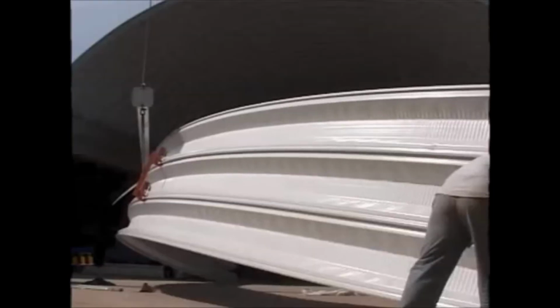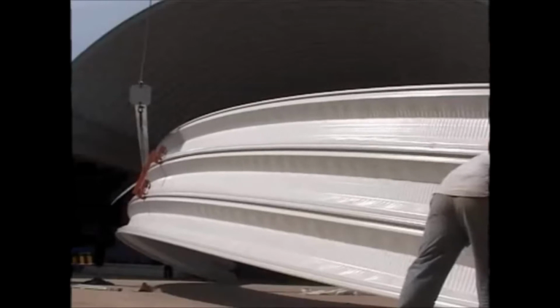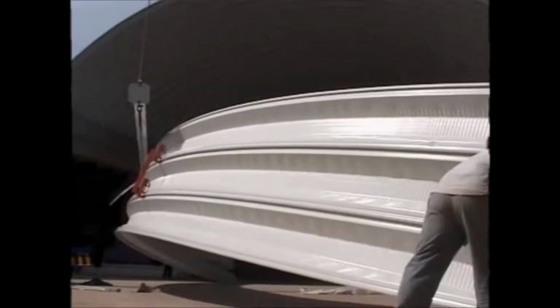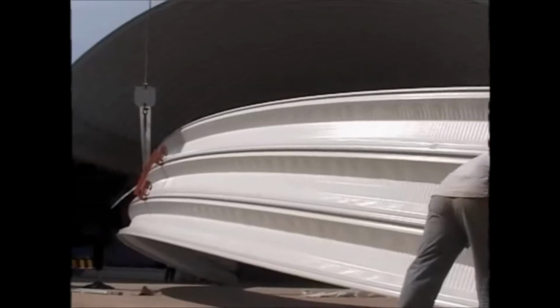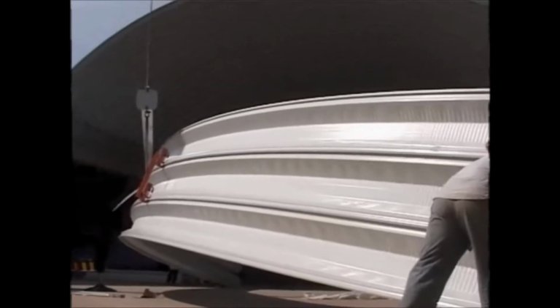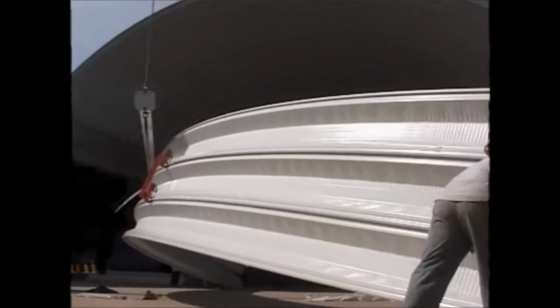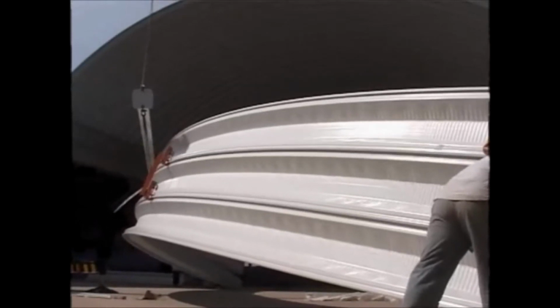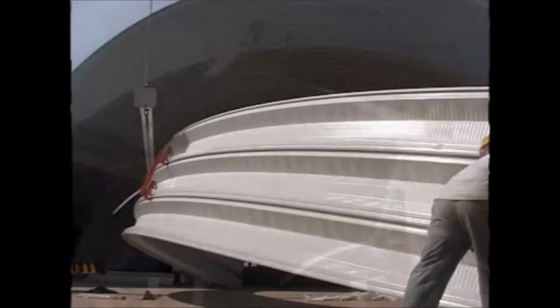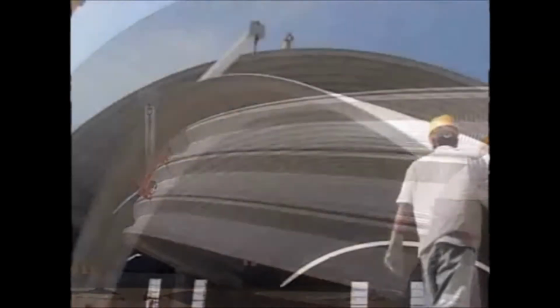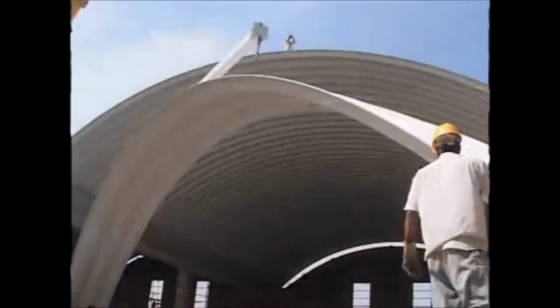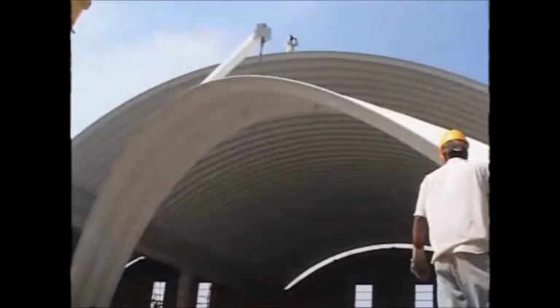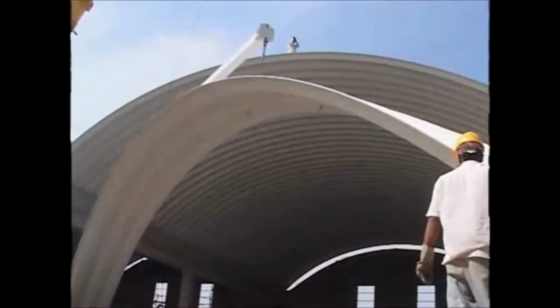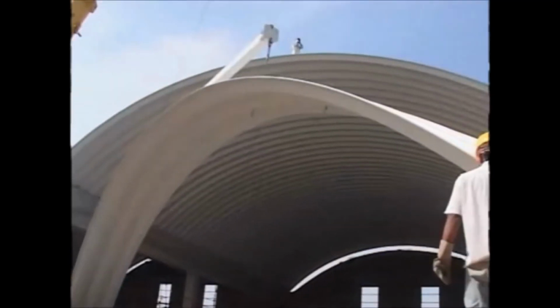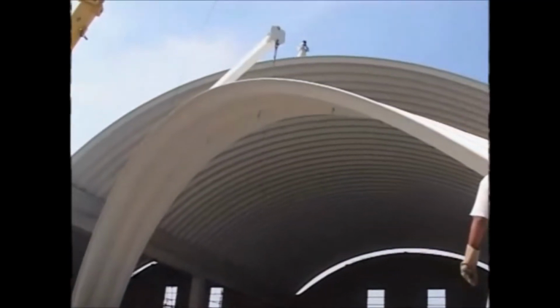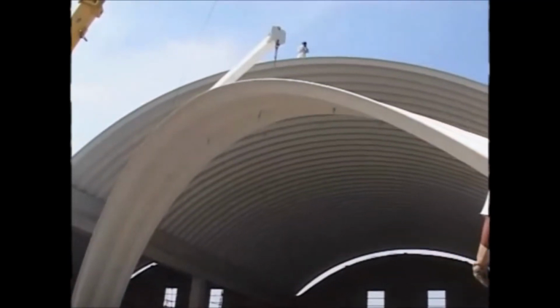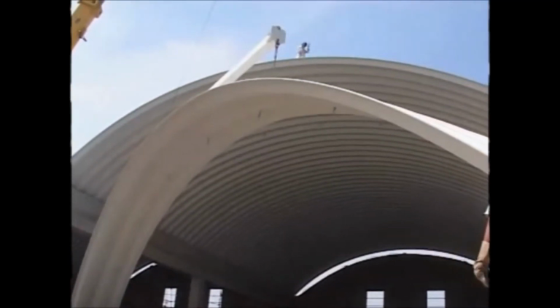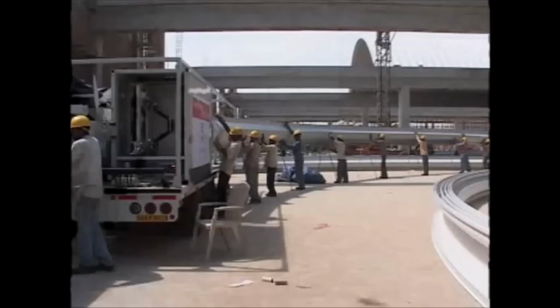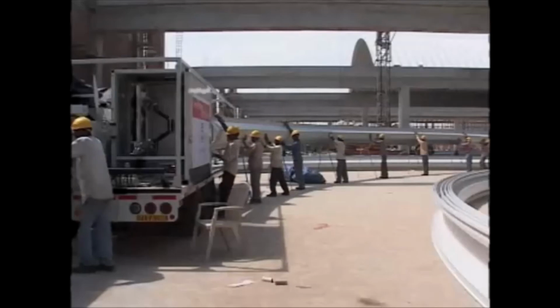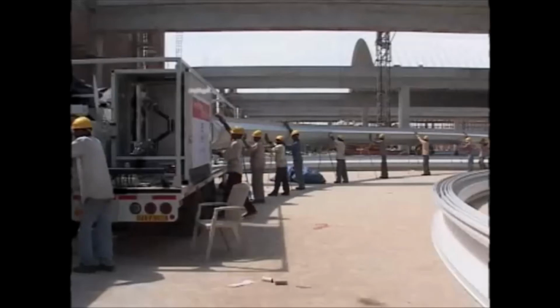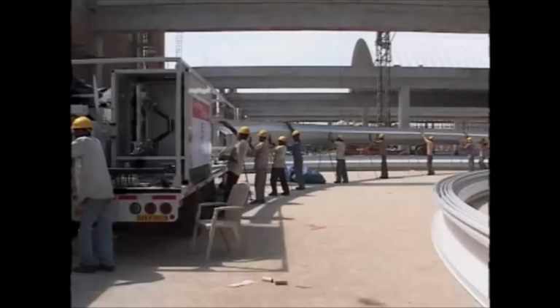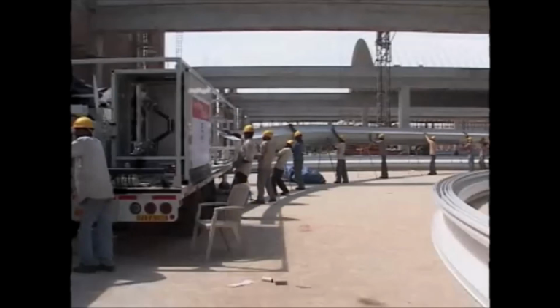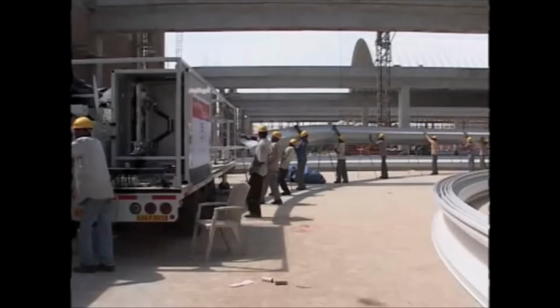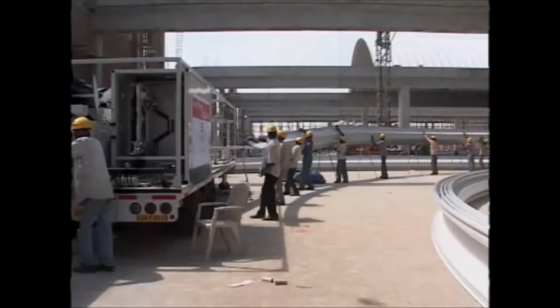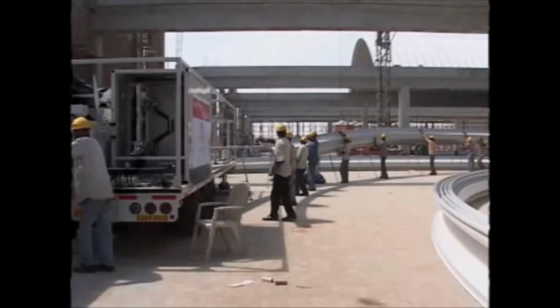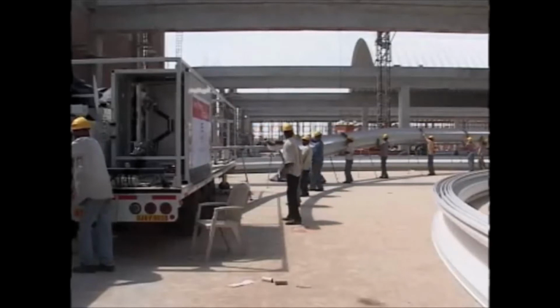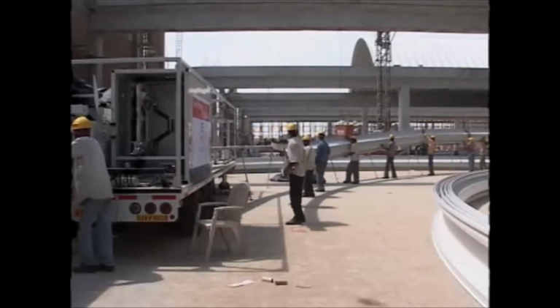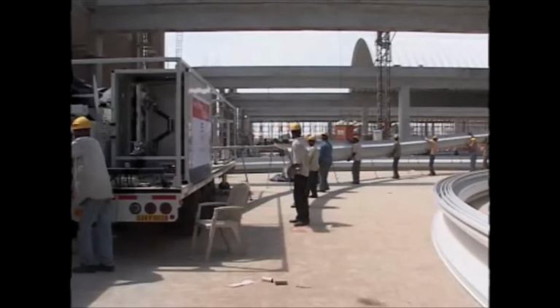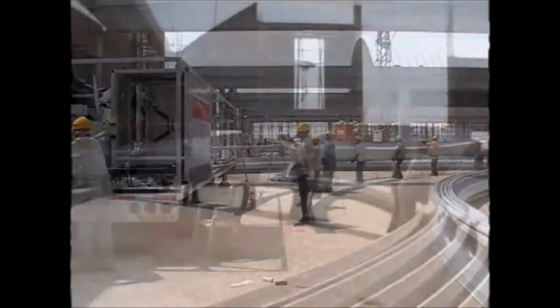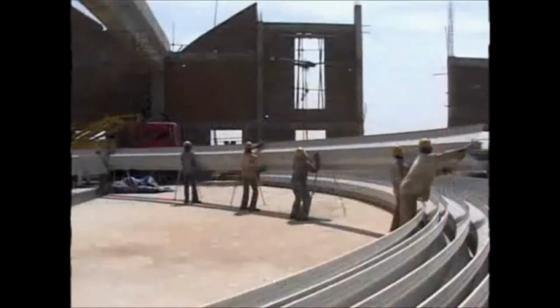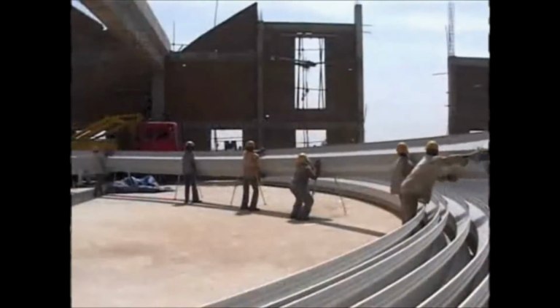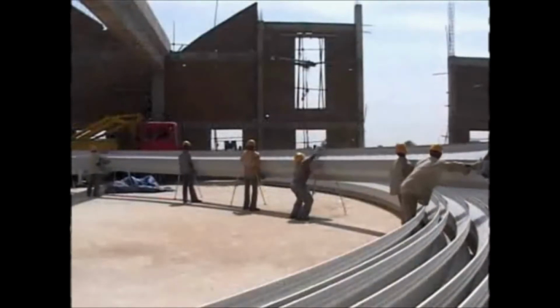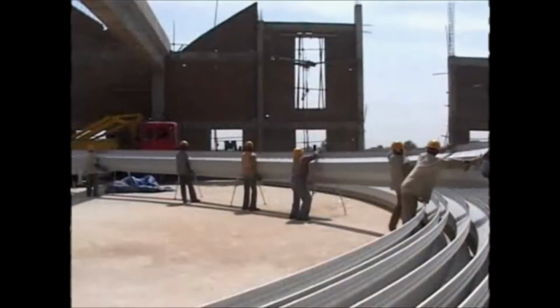Since the roof doesn't need any trusses, purlins or ancillary support, the installation process becomes very speedy and simple.